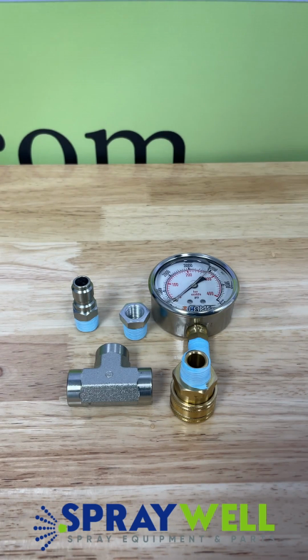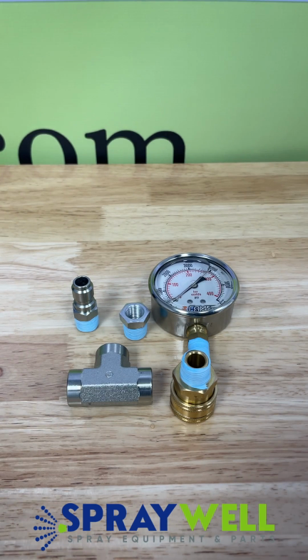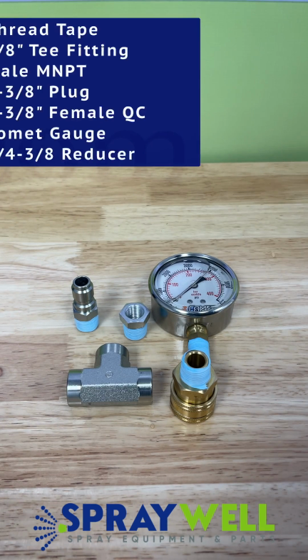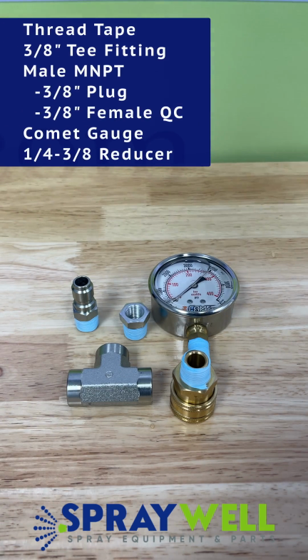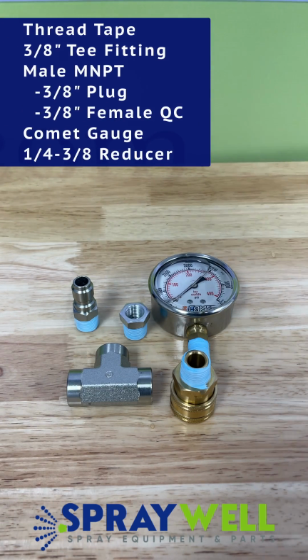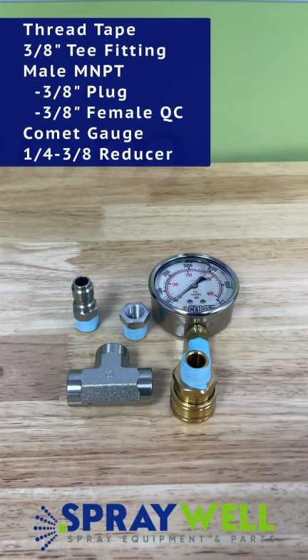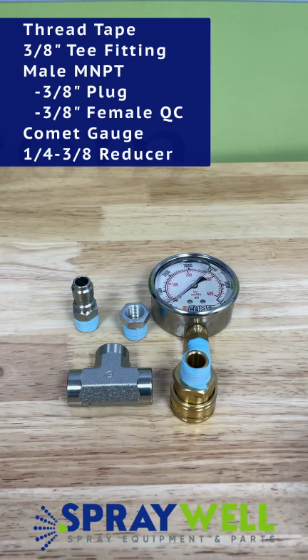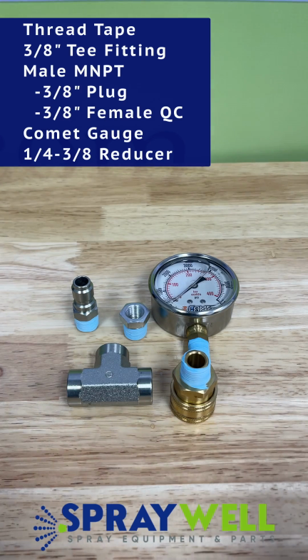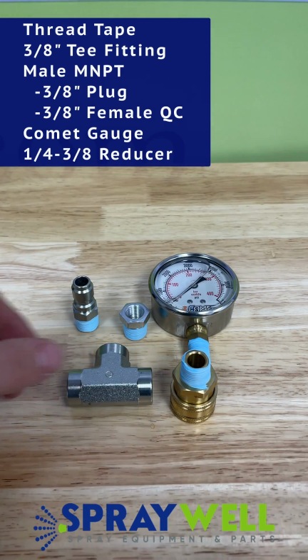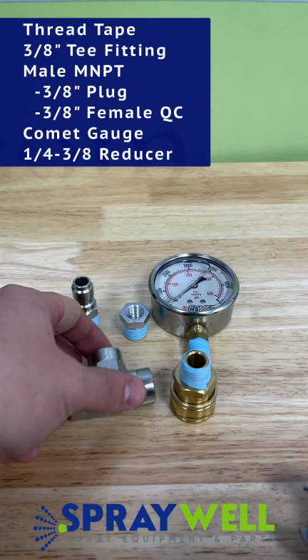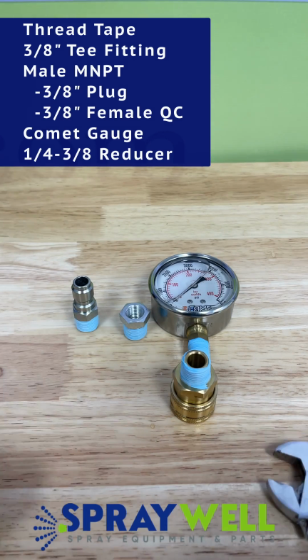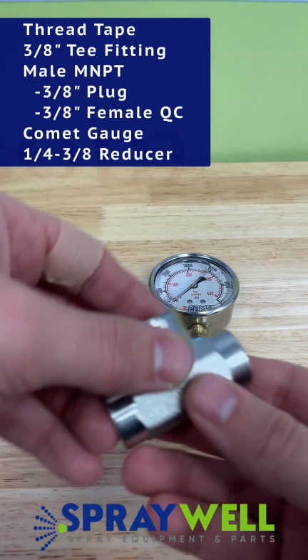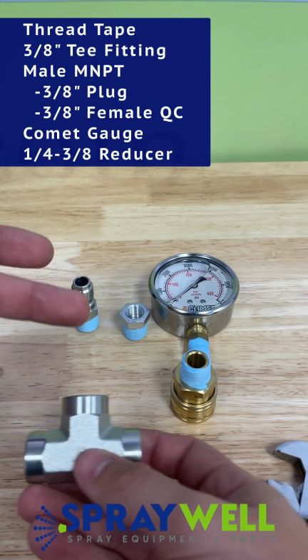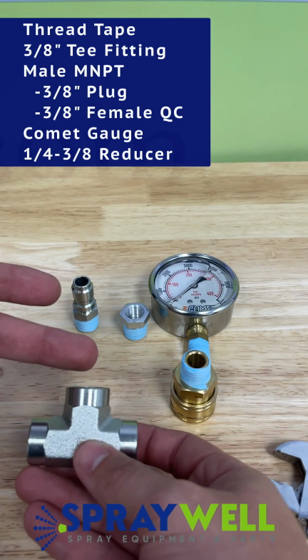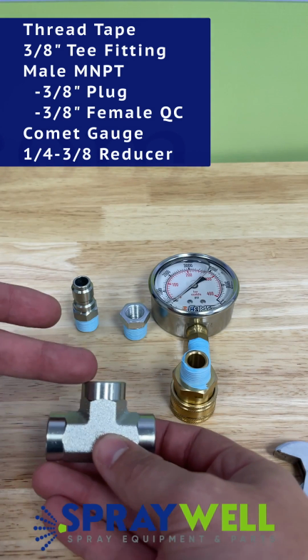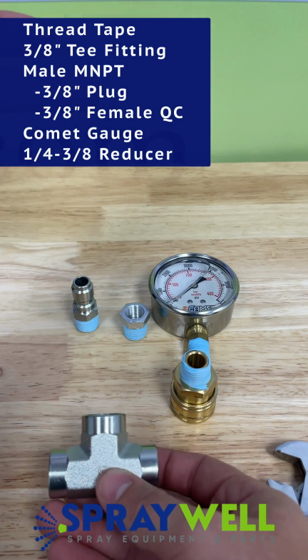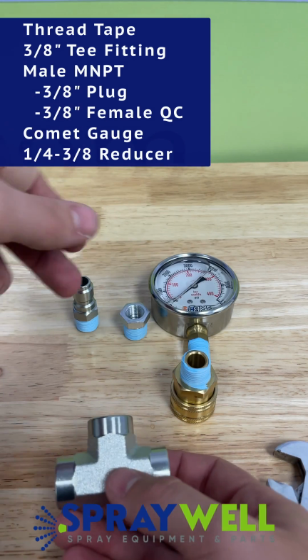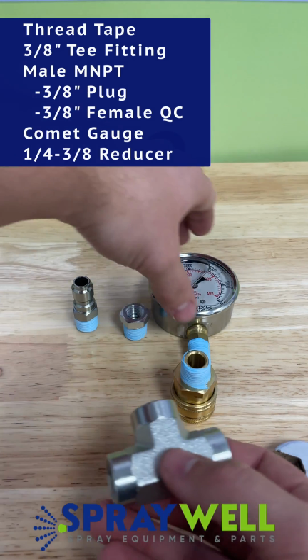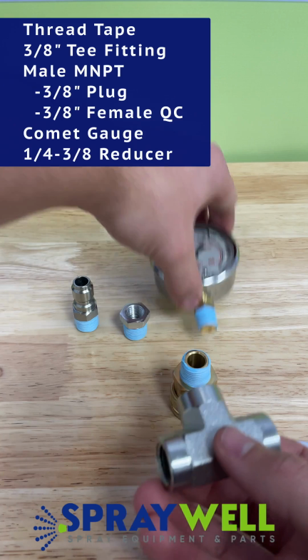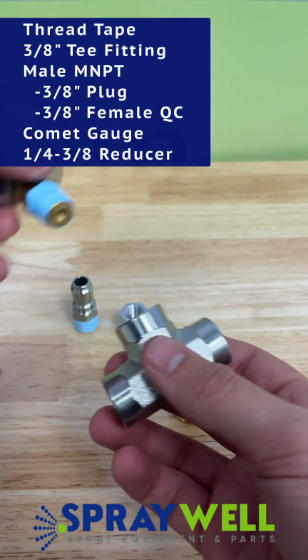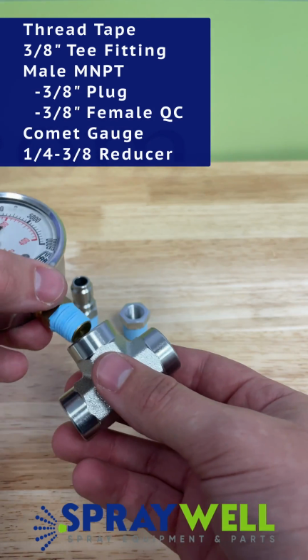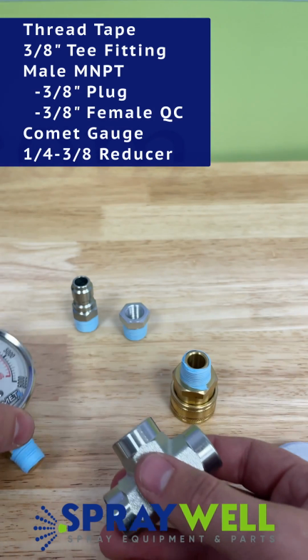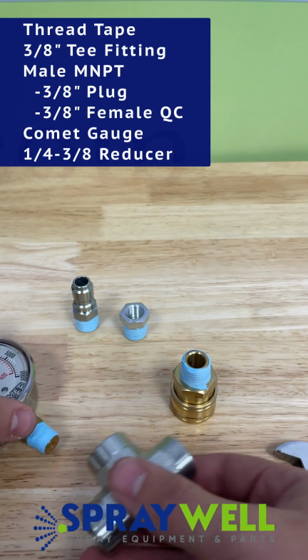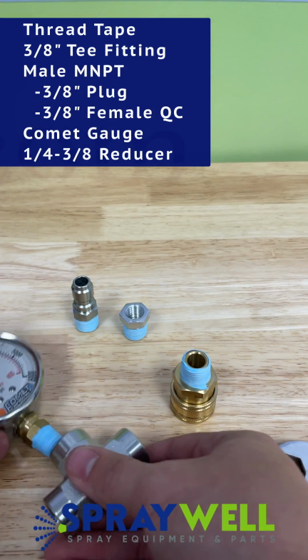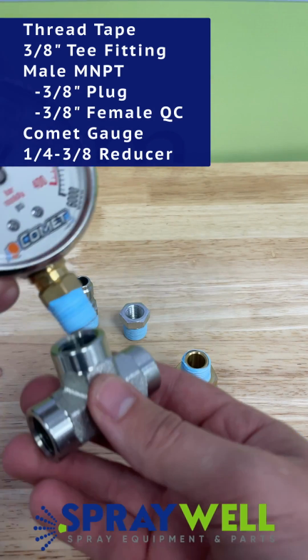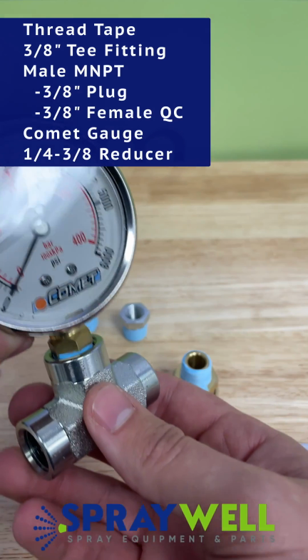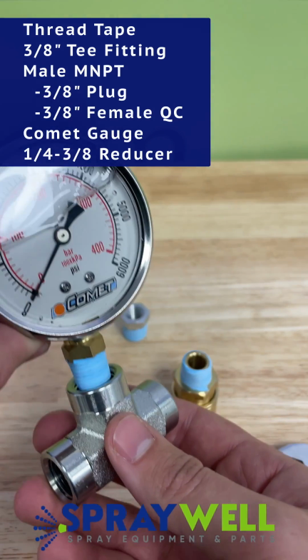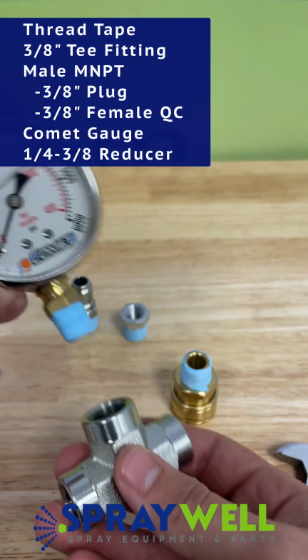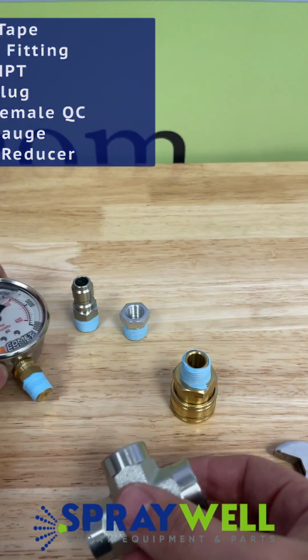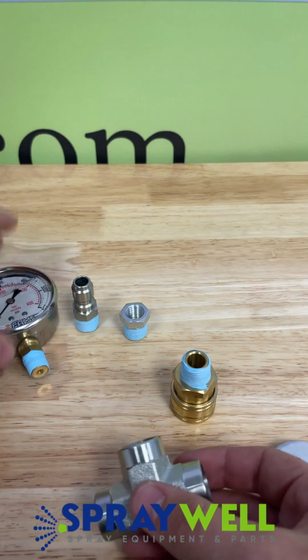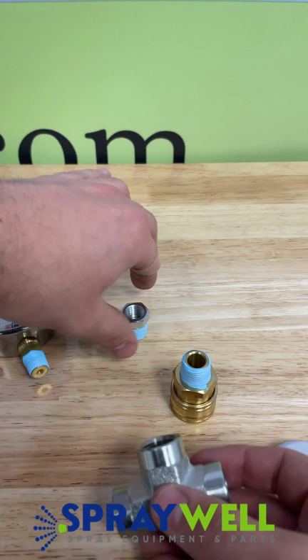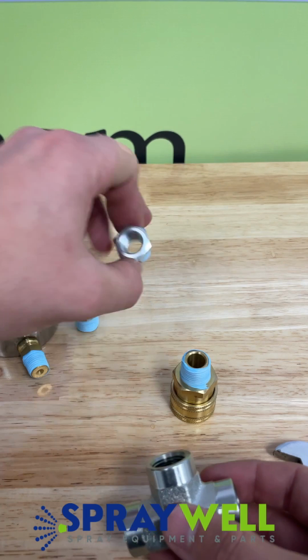There are a few items you're going to need. The first is thread tape, a tee fitting, a male MPT plug and female quick connect, the Comet pressure gauge, and a one-fourth to three-eighths reducer.